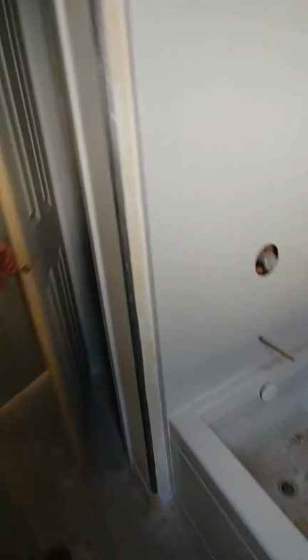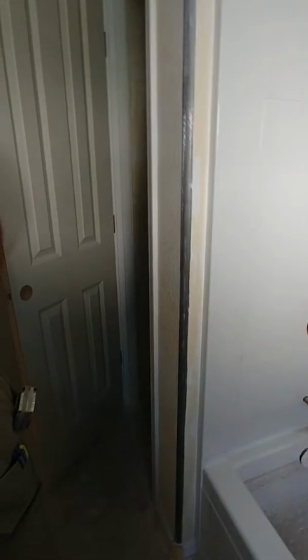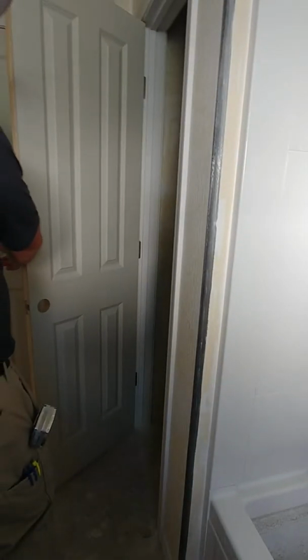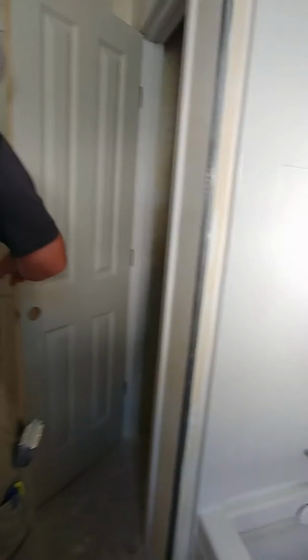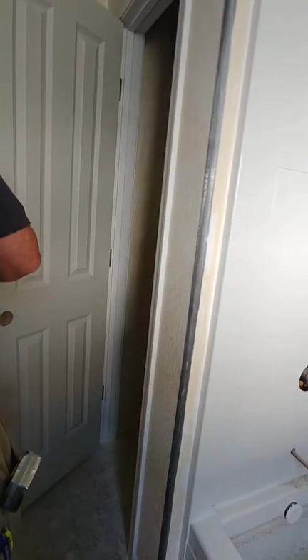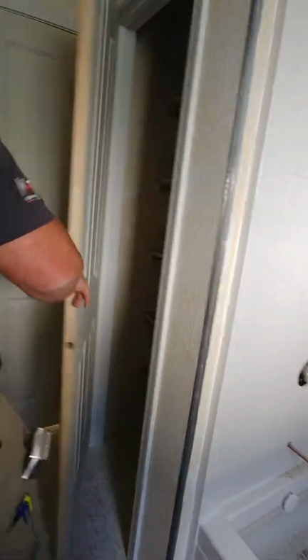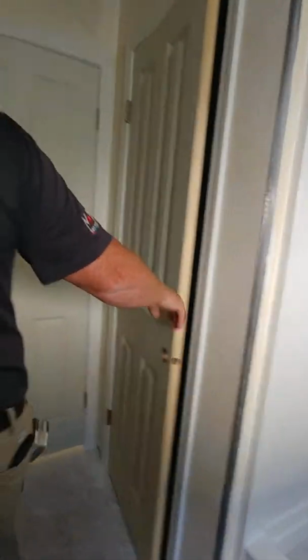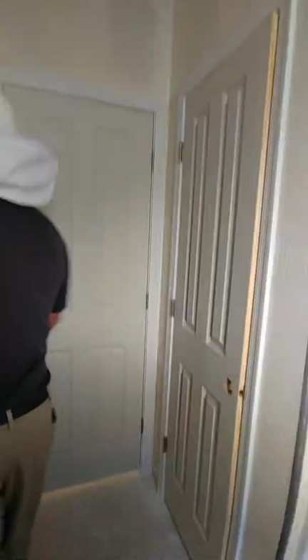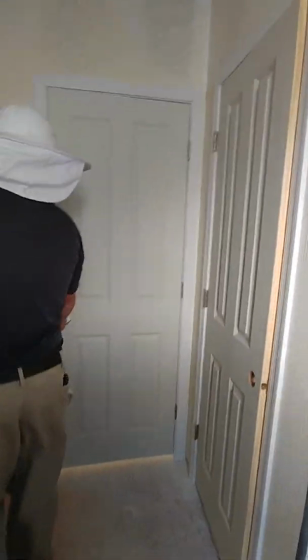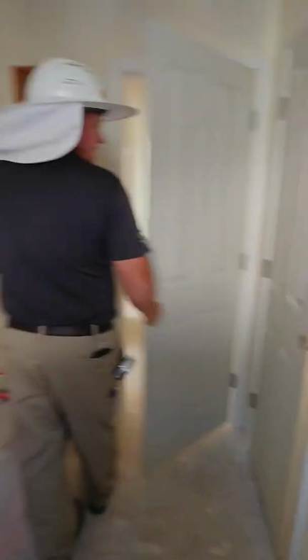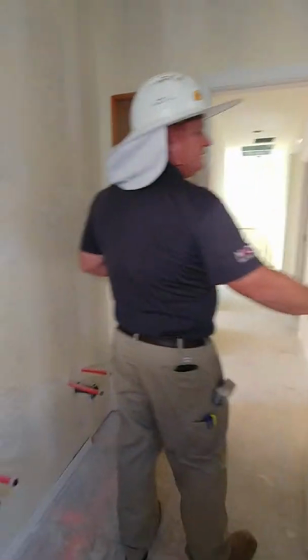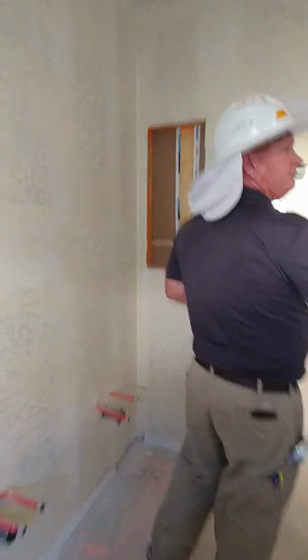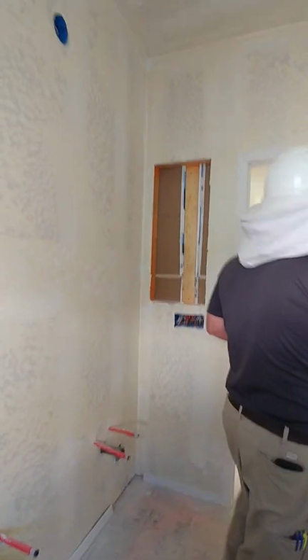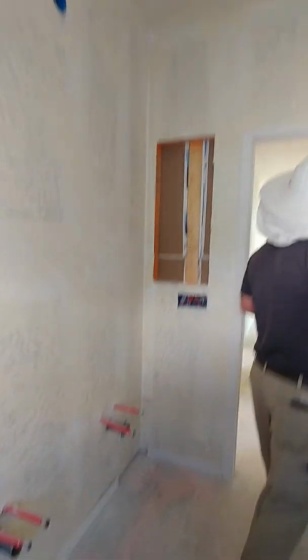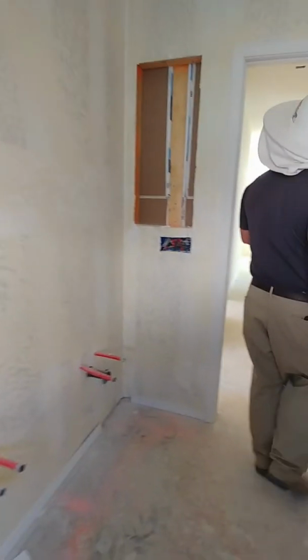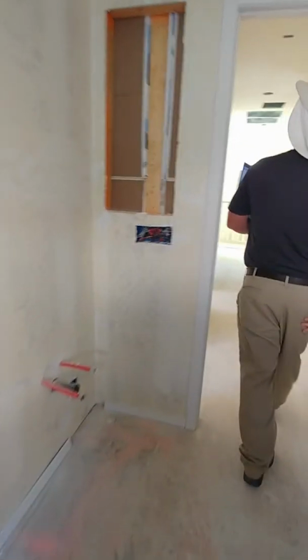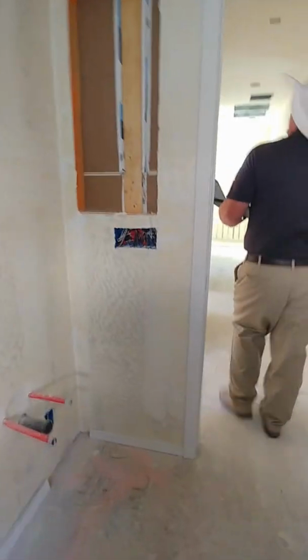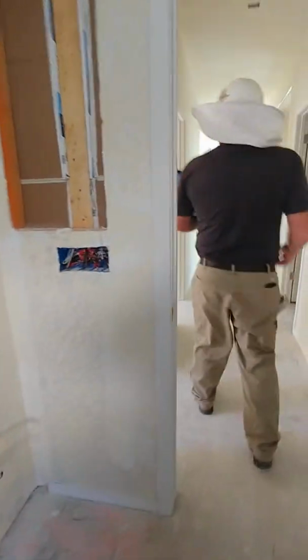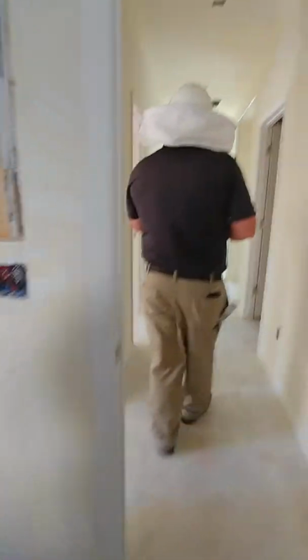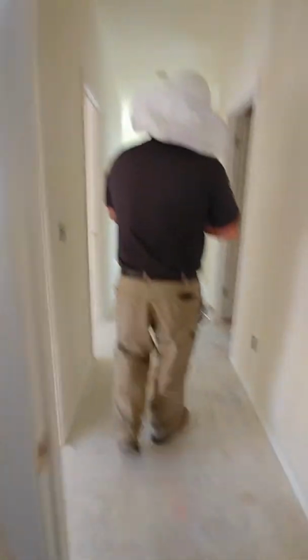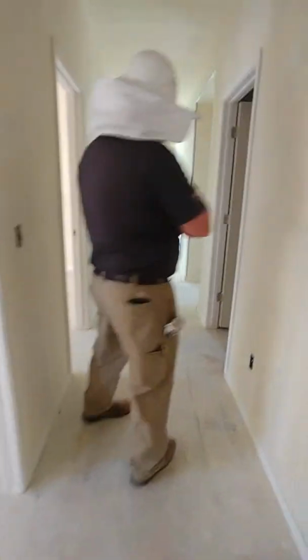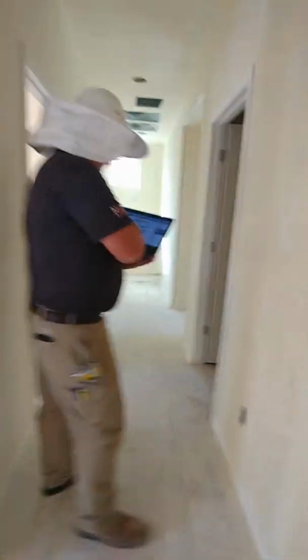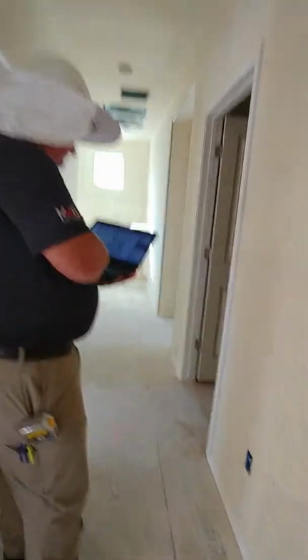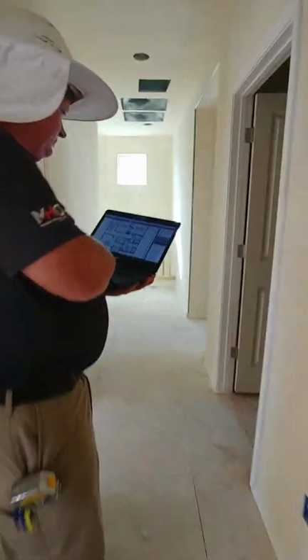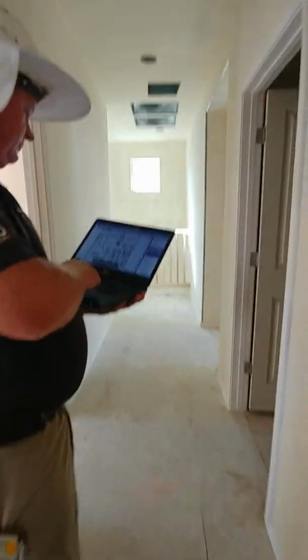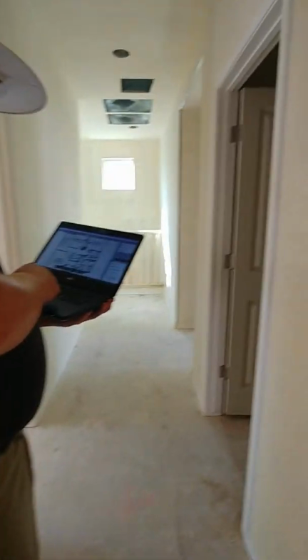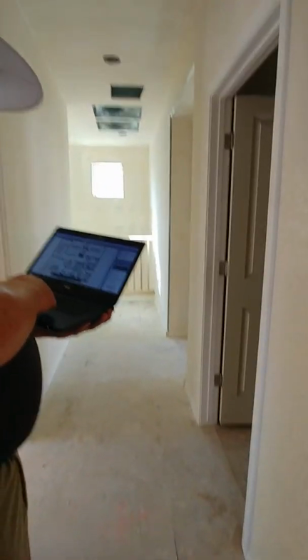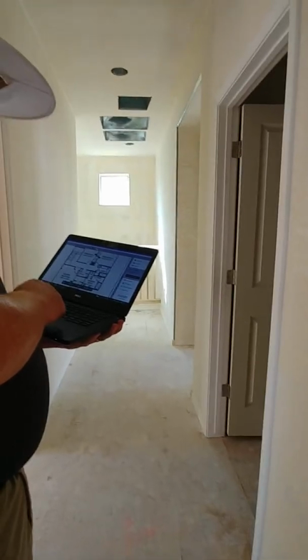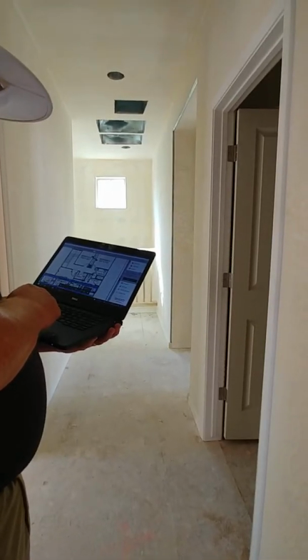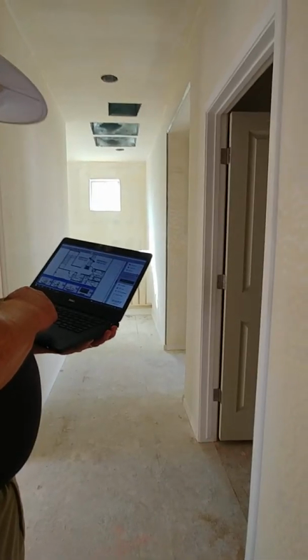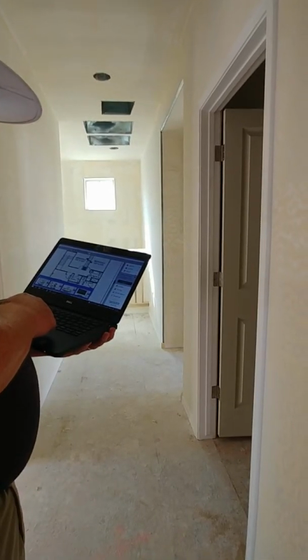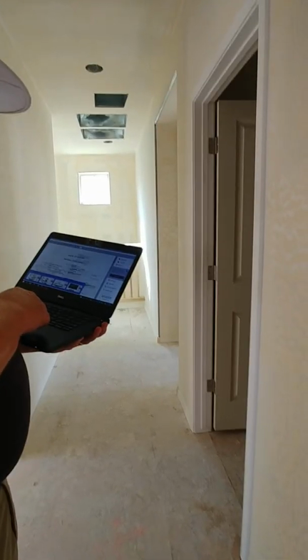There's my assistant. So I'm going to get your heat. Let's see if there's anything else in here. Starting to look like a house, brother?